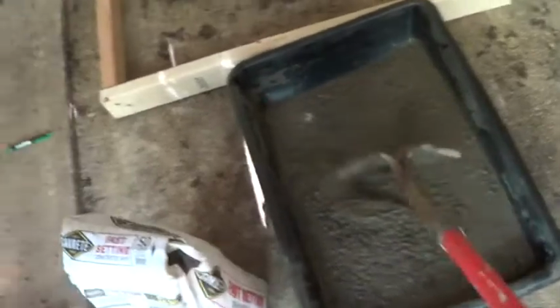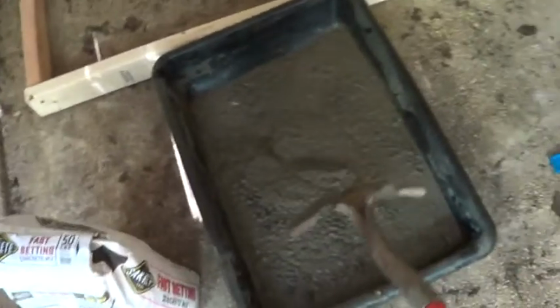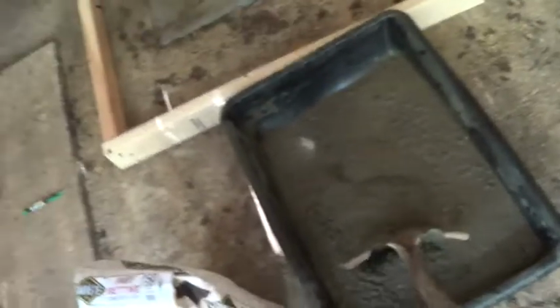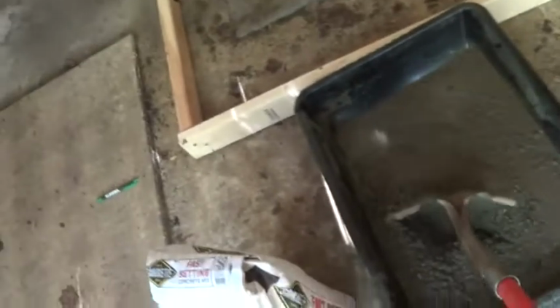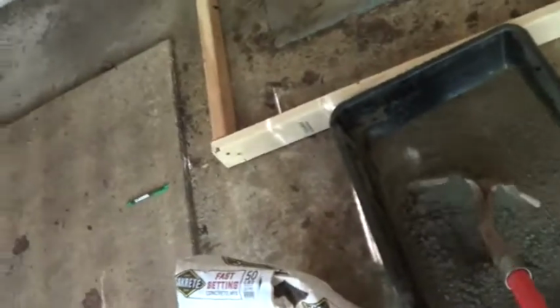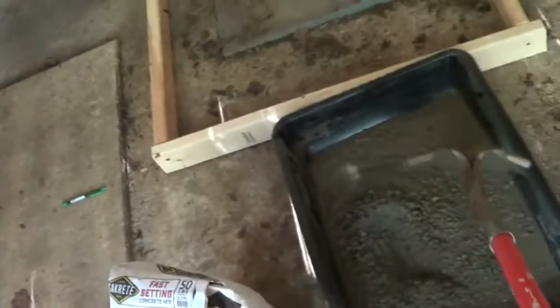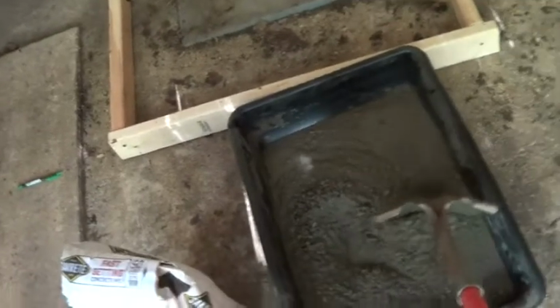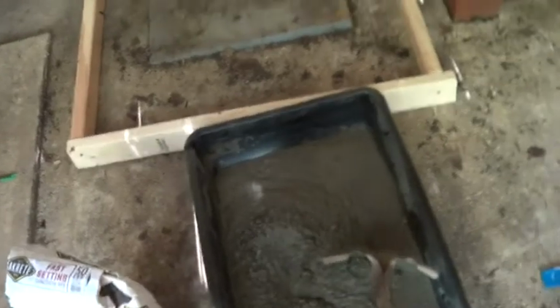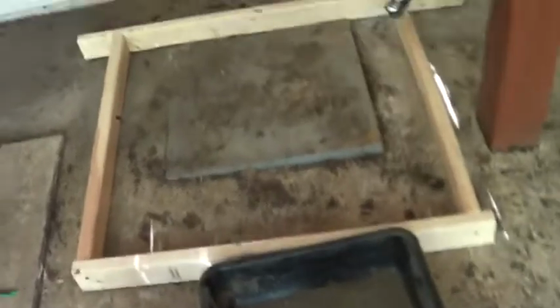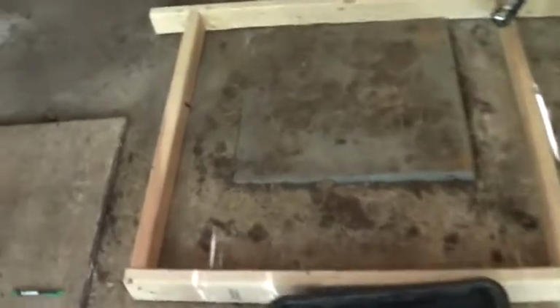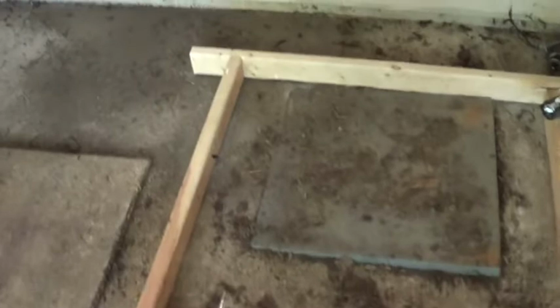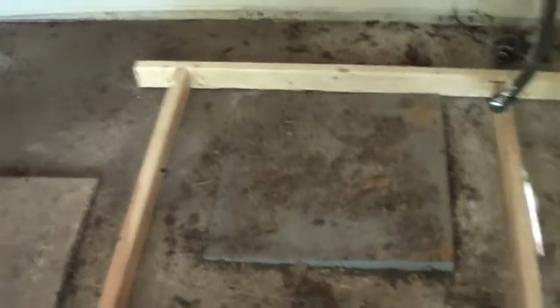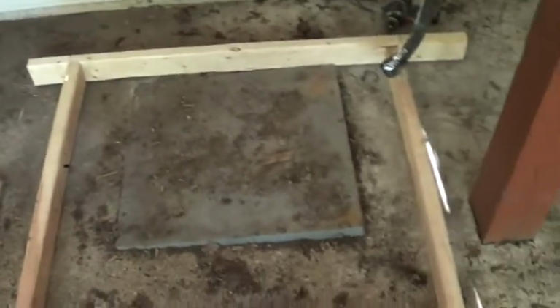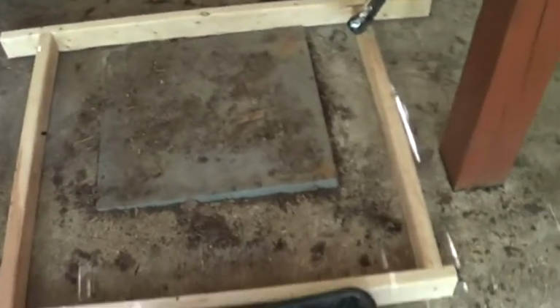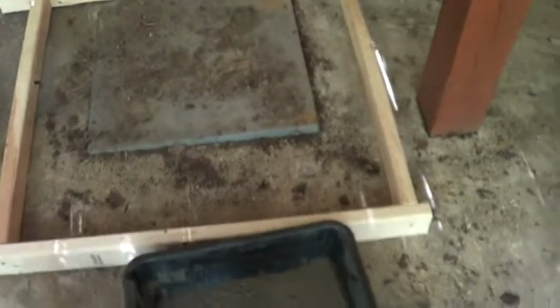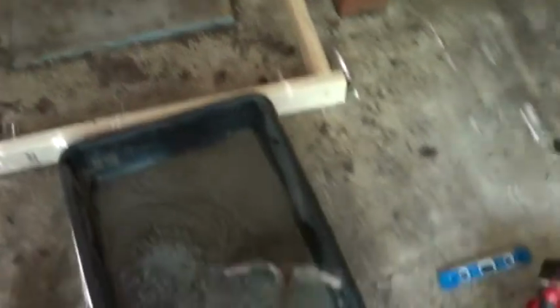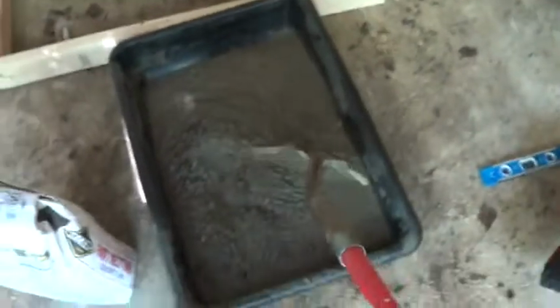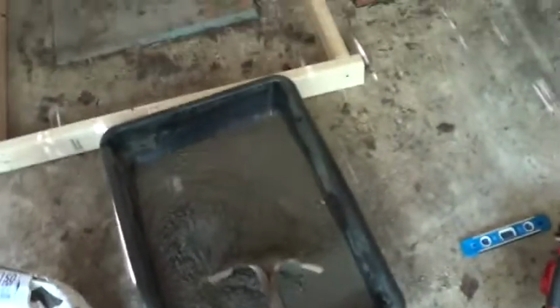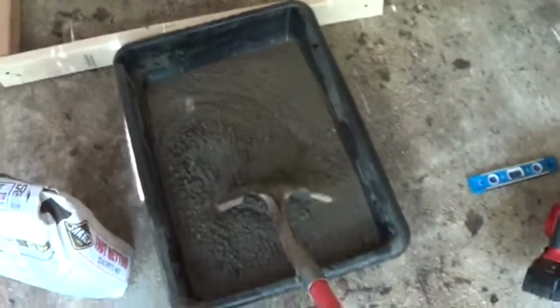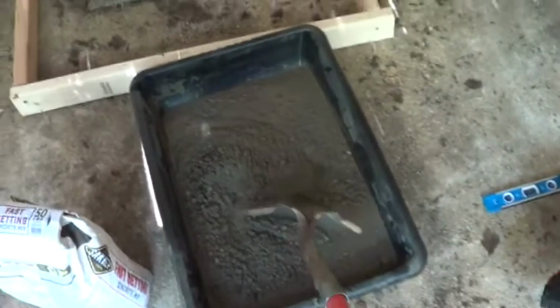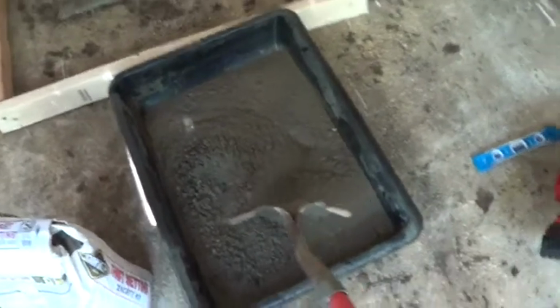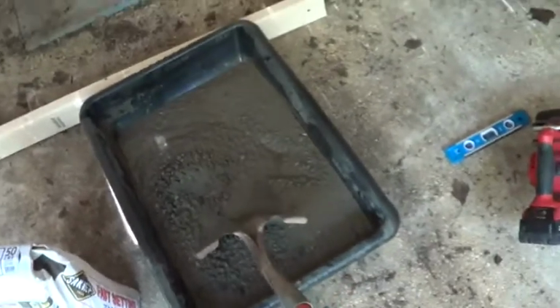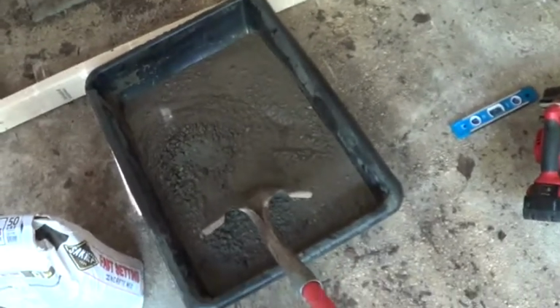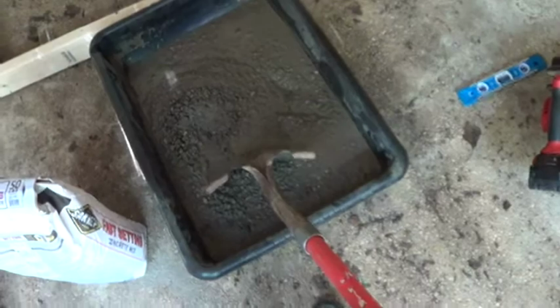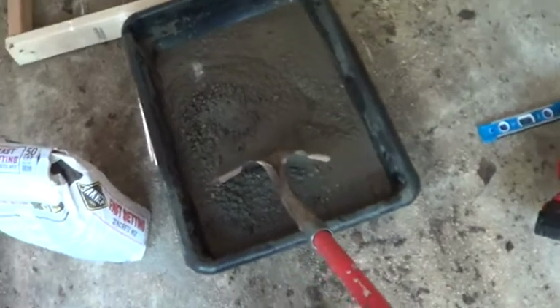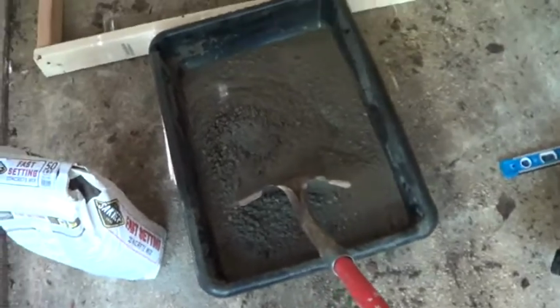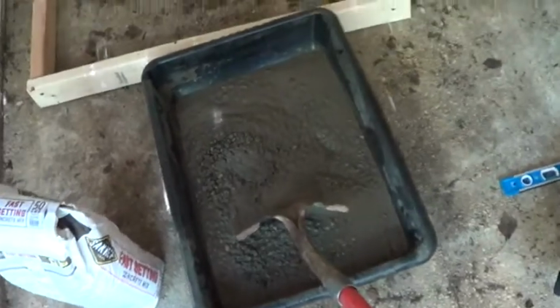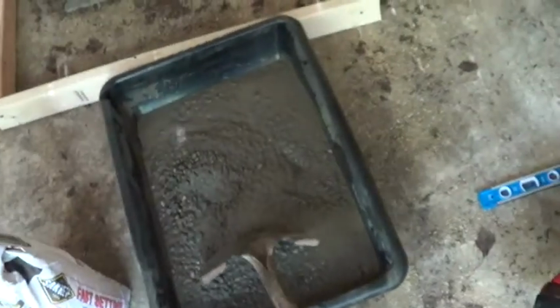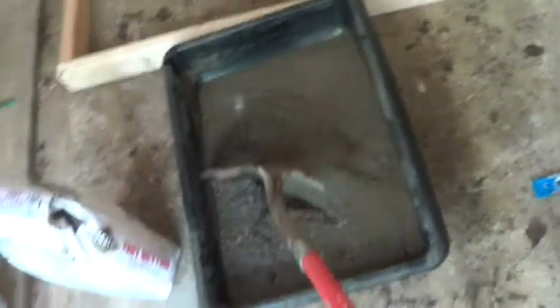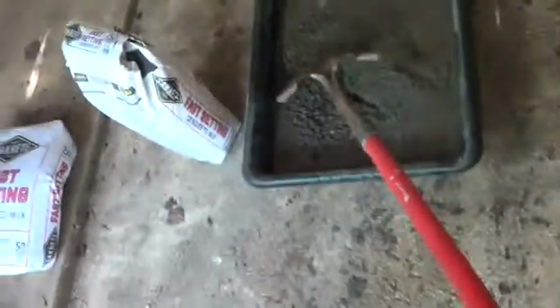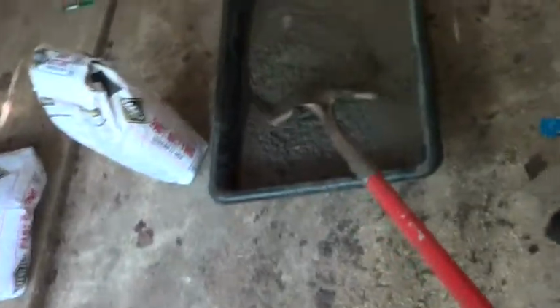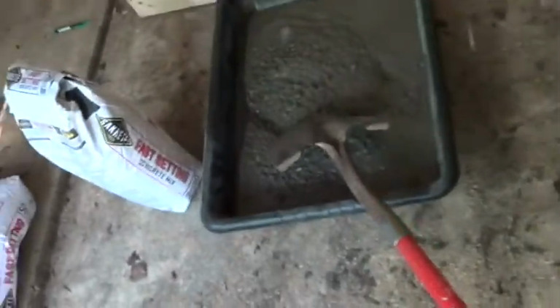On my first bag I added a little too much water so it's too soupy. I don't want it to slip out underneath the form, so you want to make it like play-doh. I'll add a little more dry mix and get the right mixture.